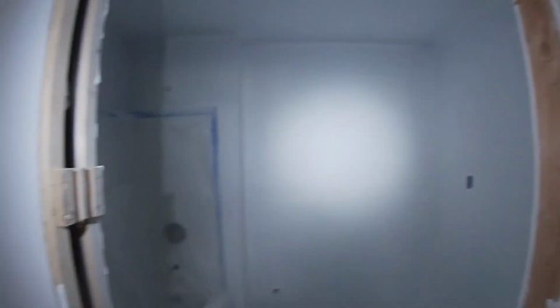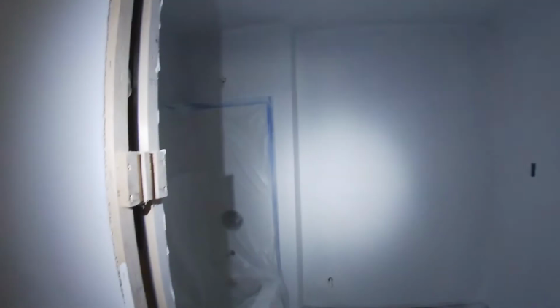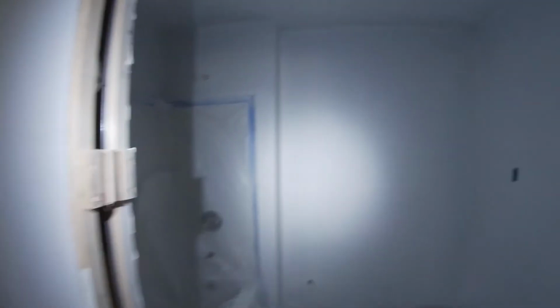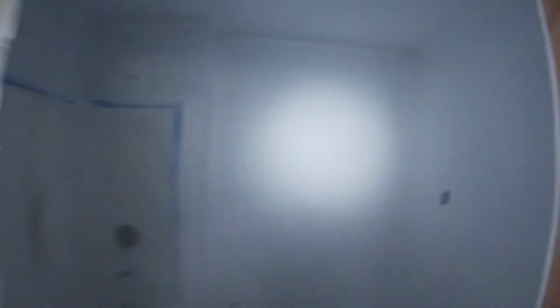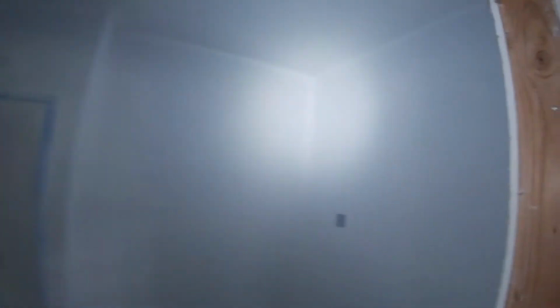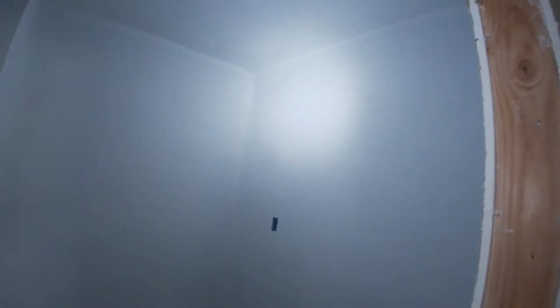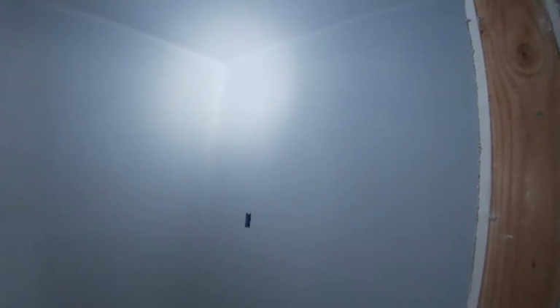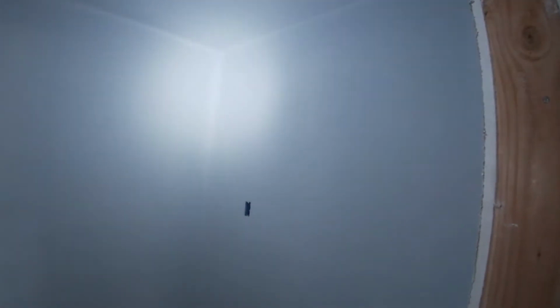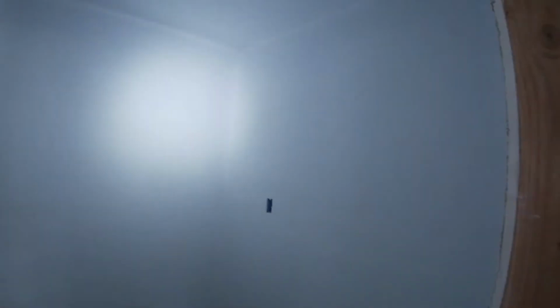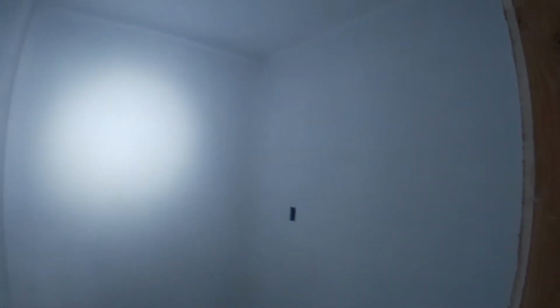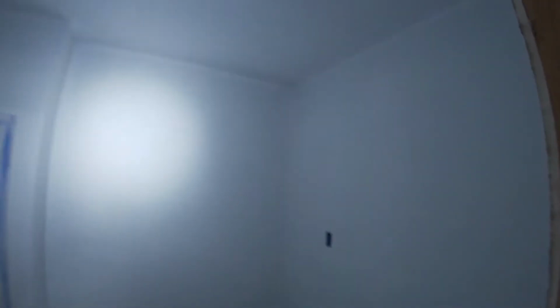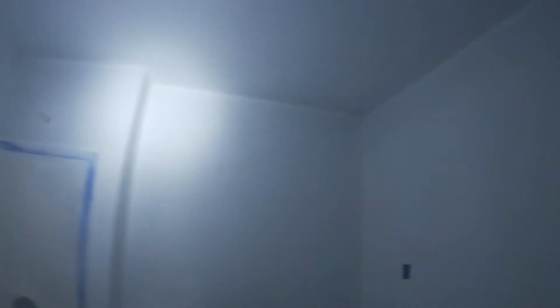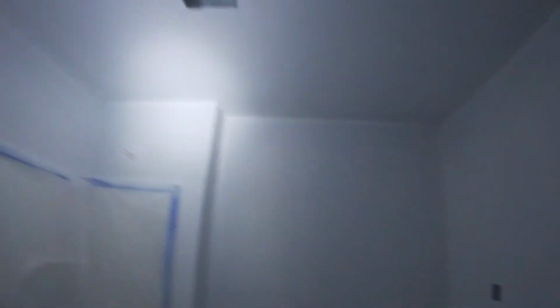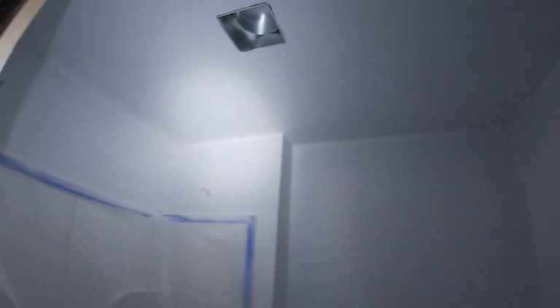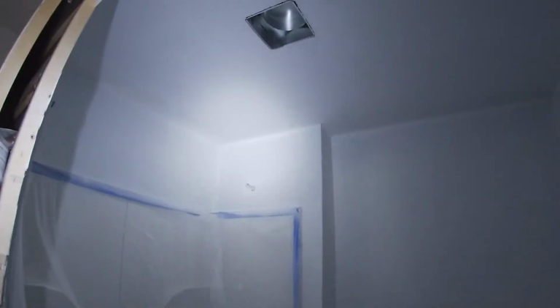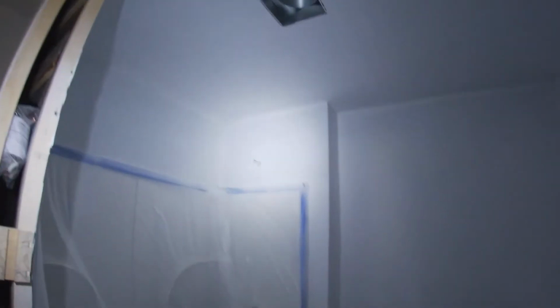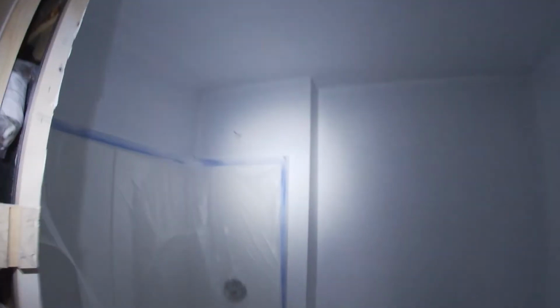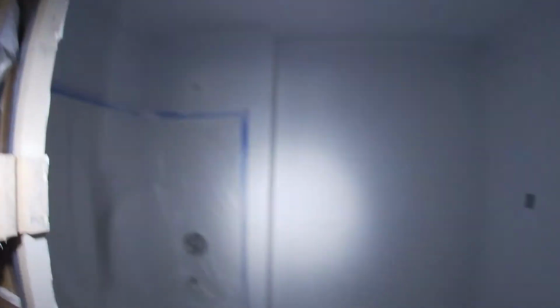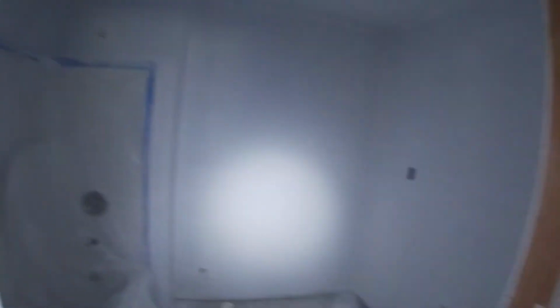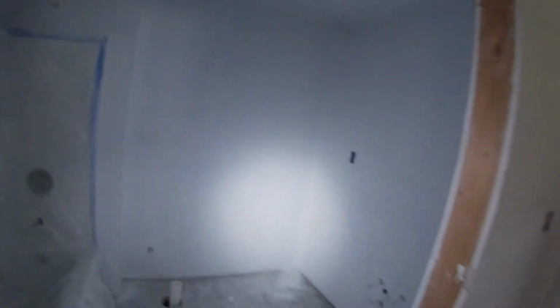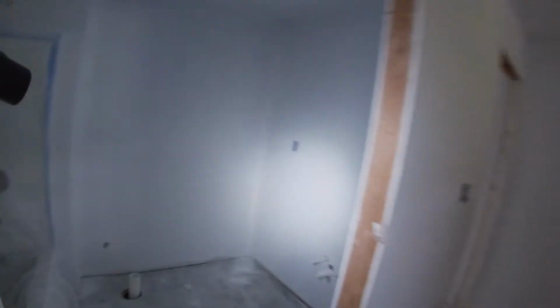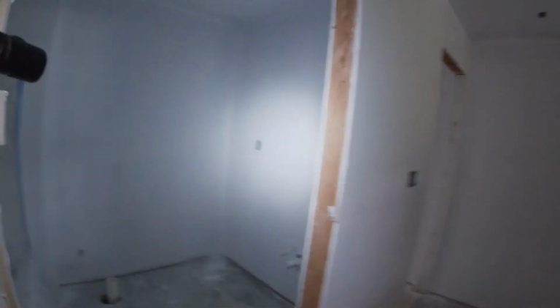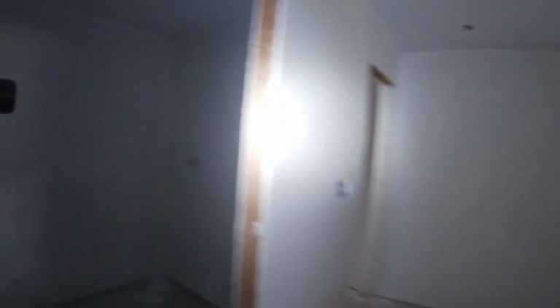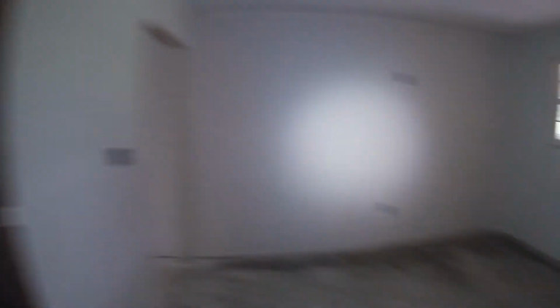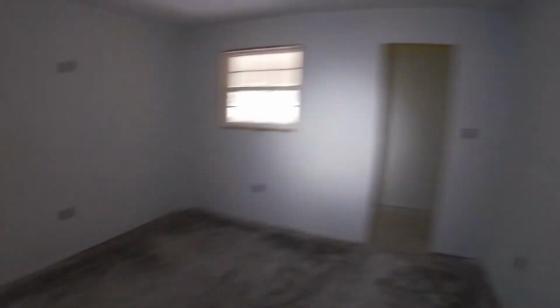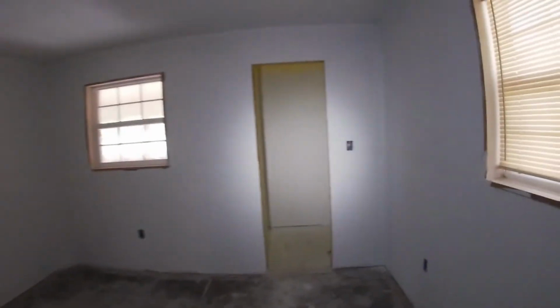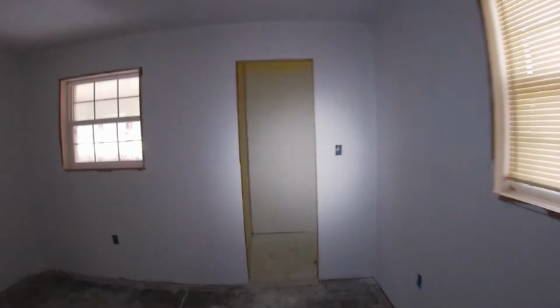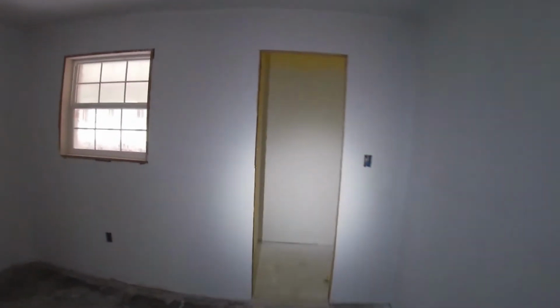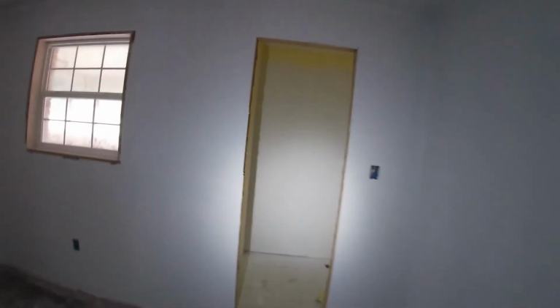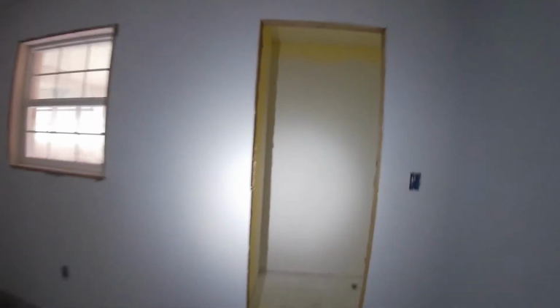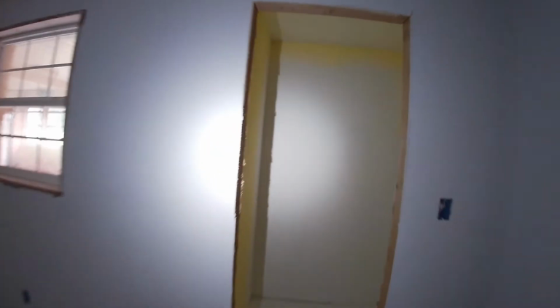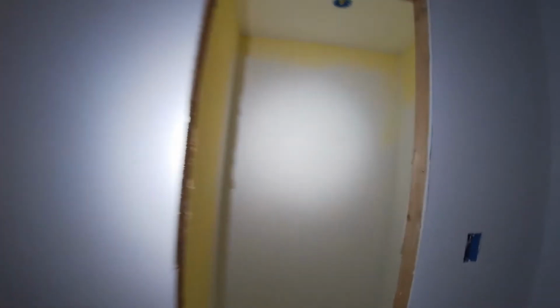The master bedroom is primed. The master bath we just did so it's still drying — you can still see through it. I just sprayed over all this patchwork in here.